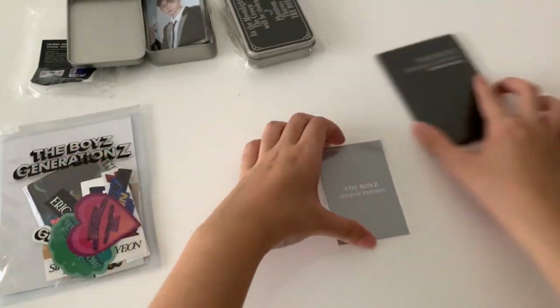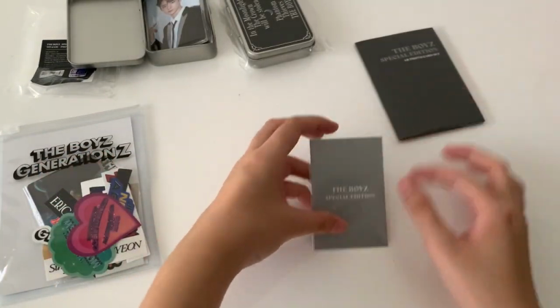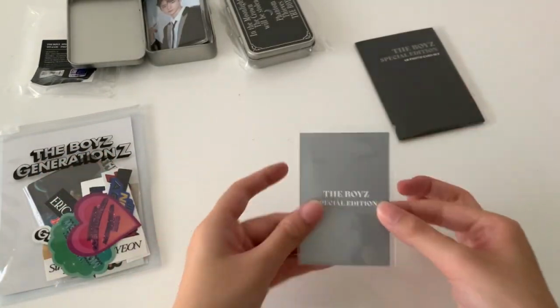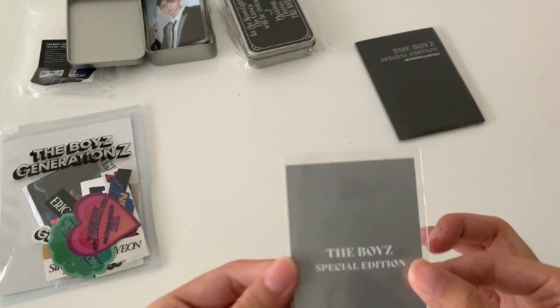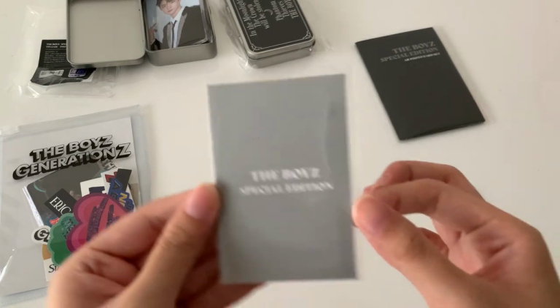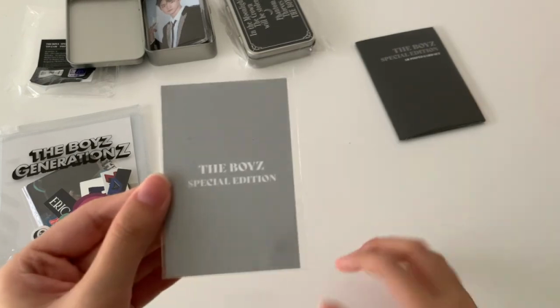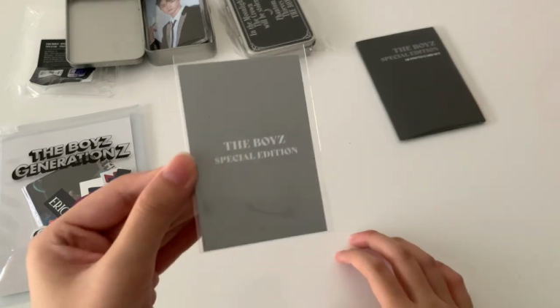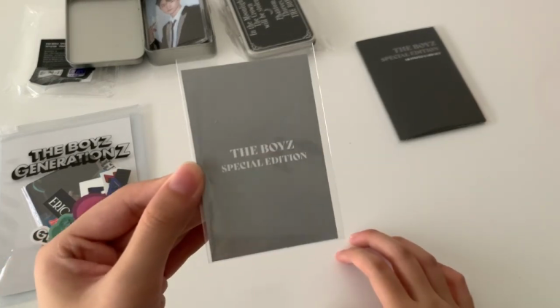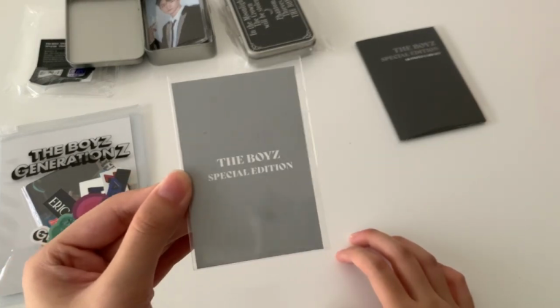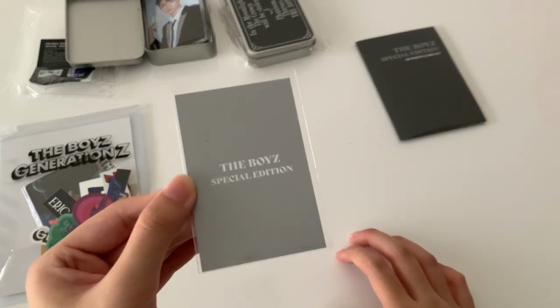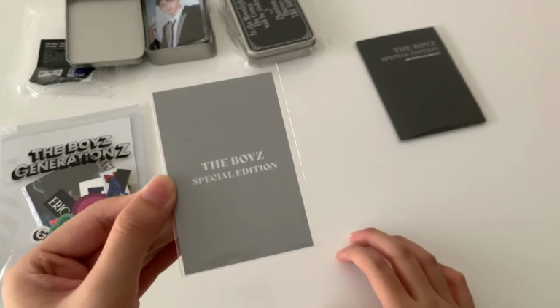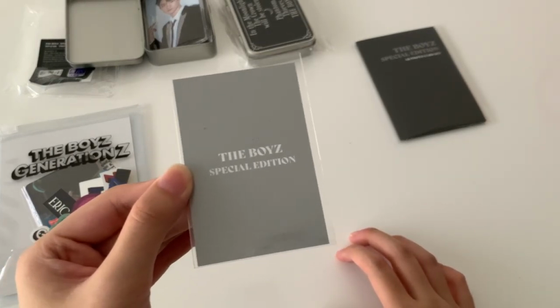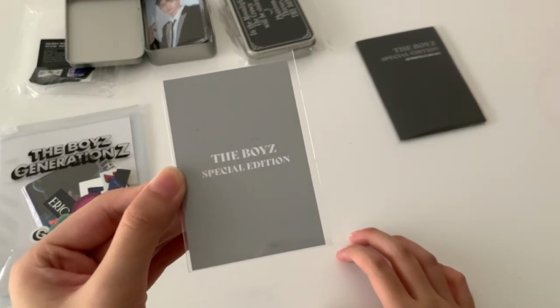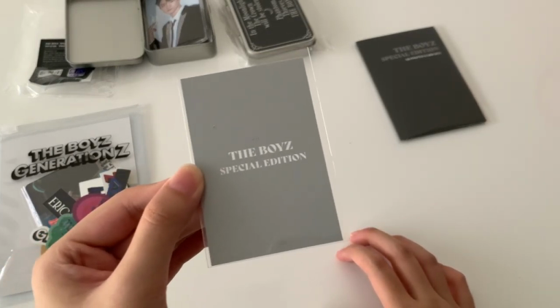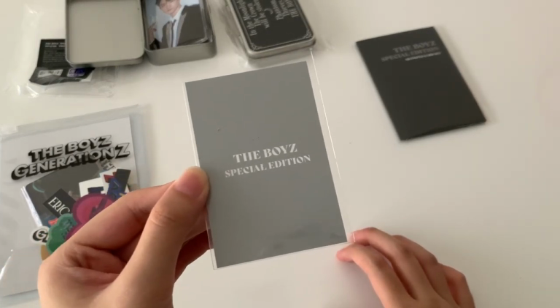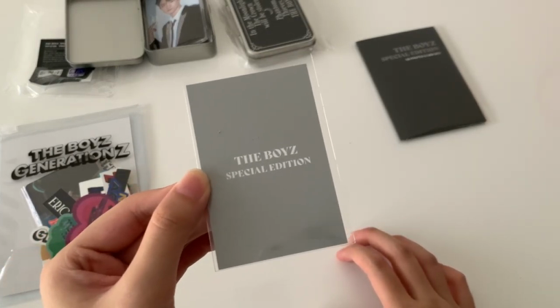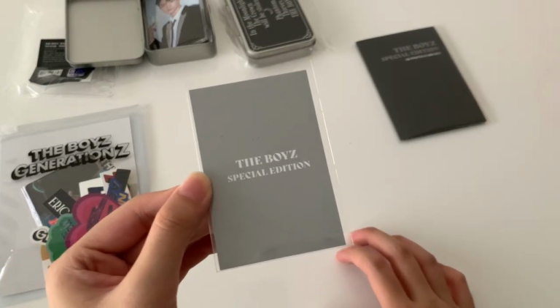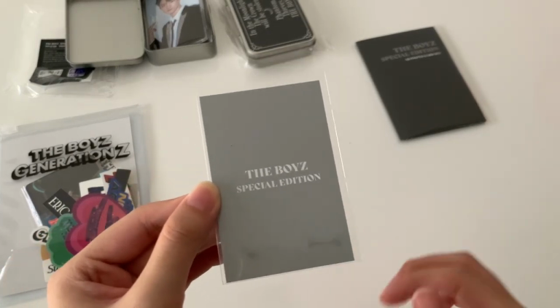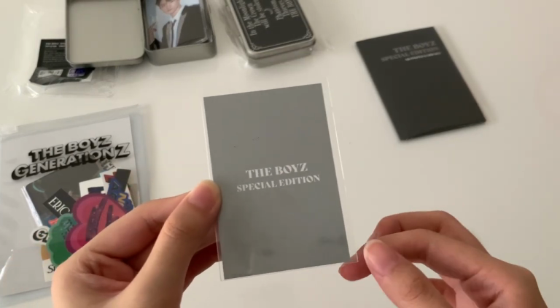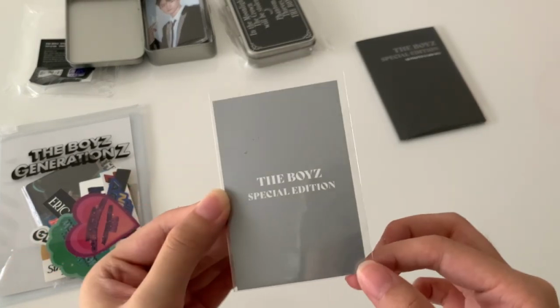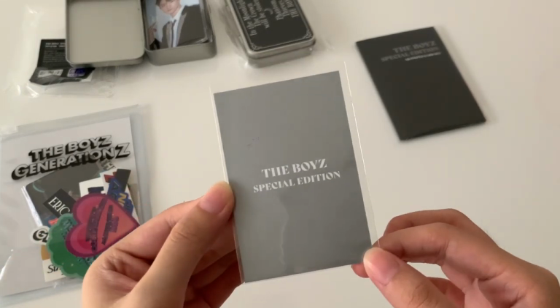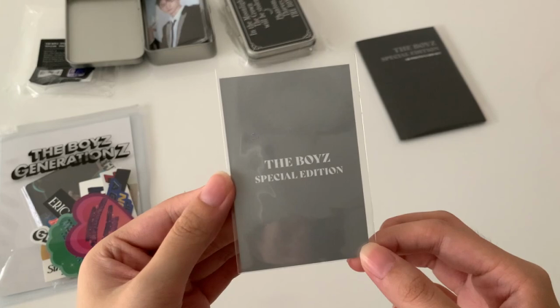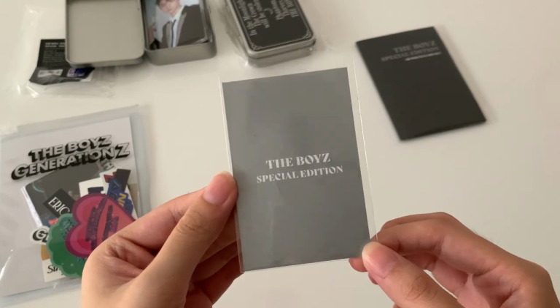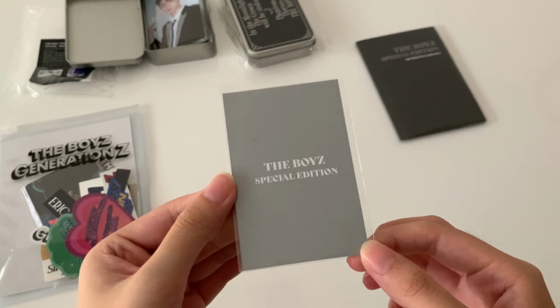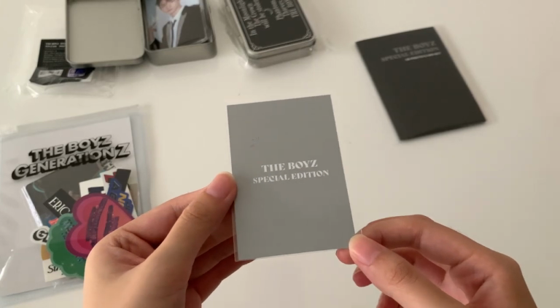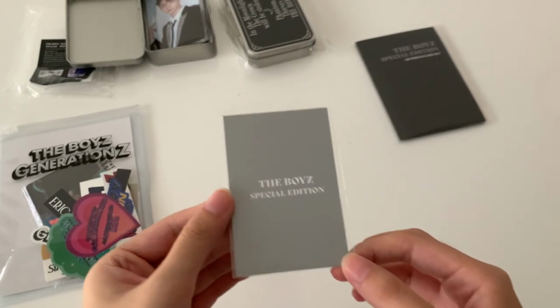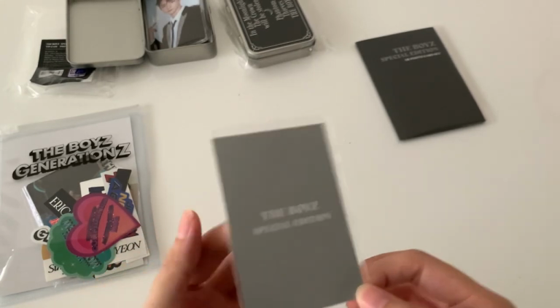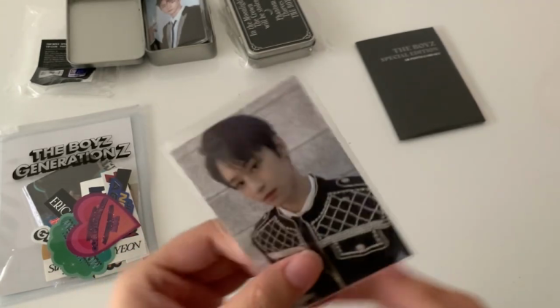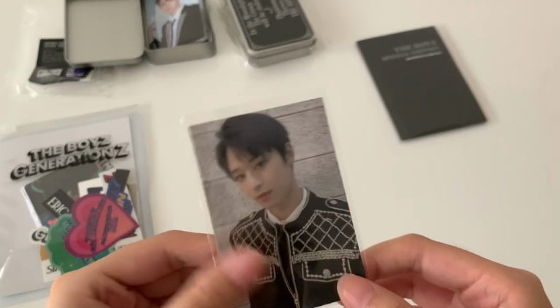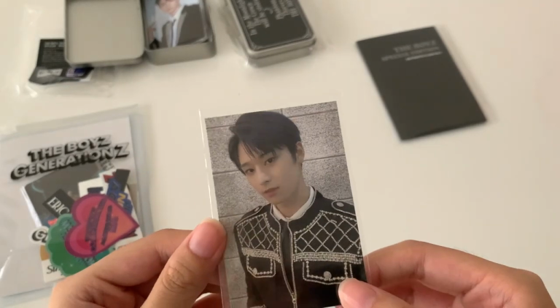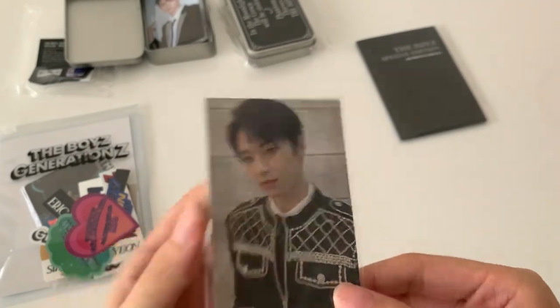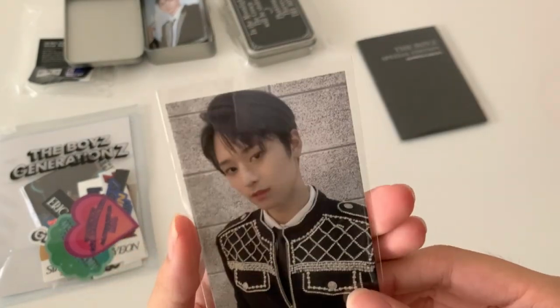And then next we have the random photo card, which you get if you spend like 30,000 won. I'm so scared — oh my god, I got Jooyeon!